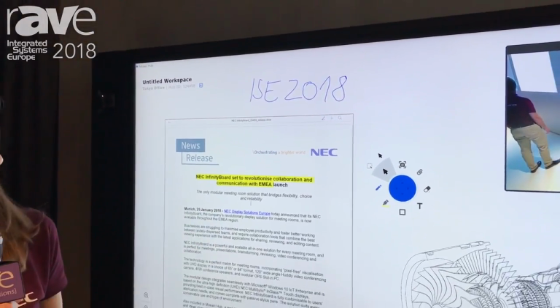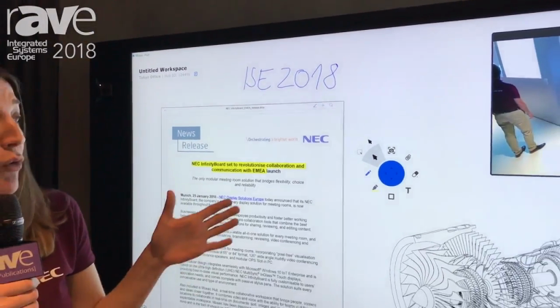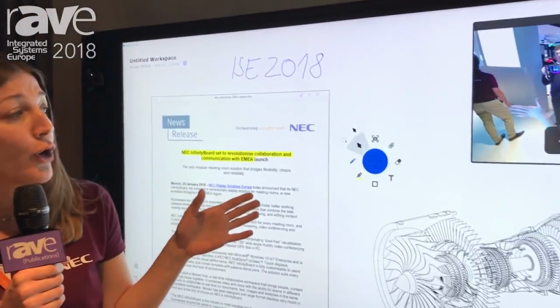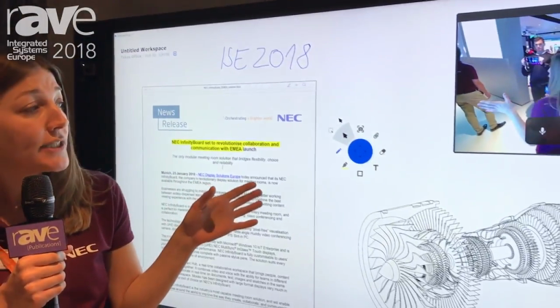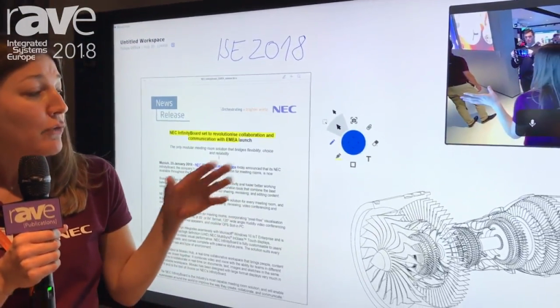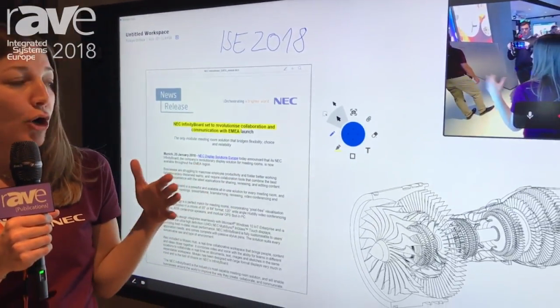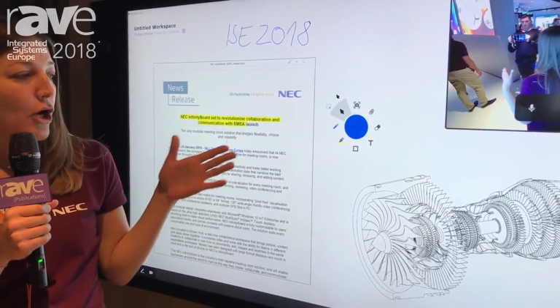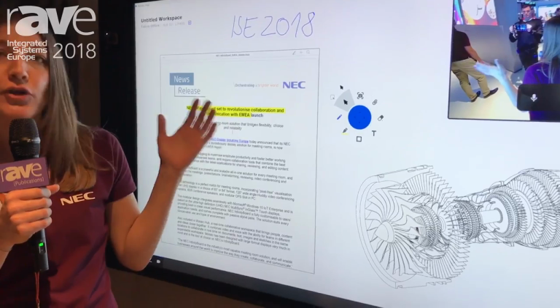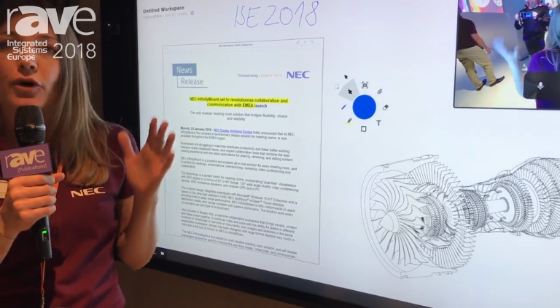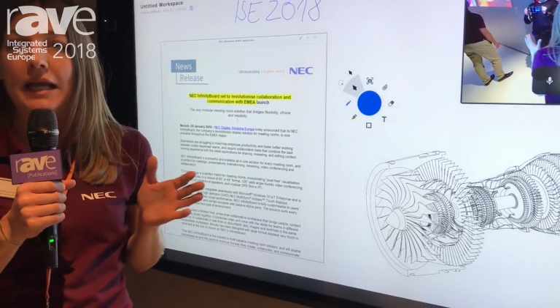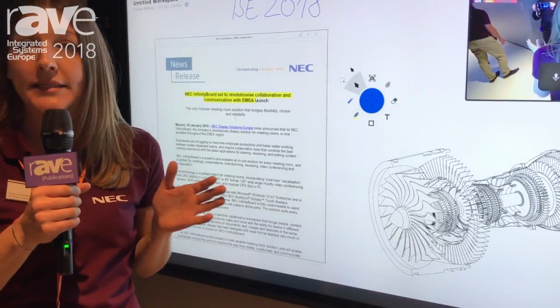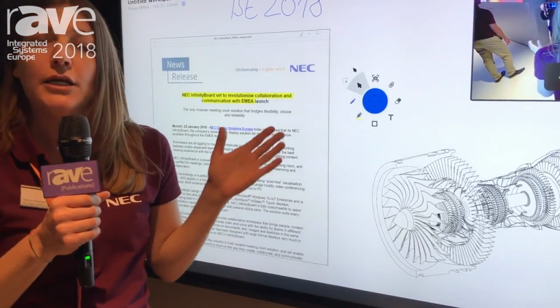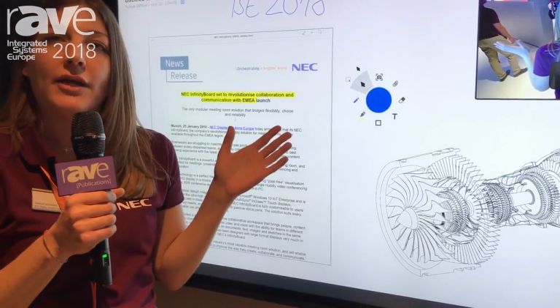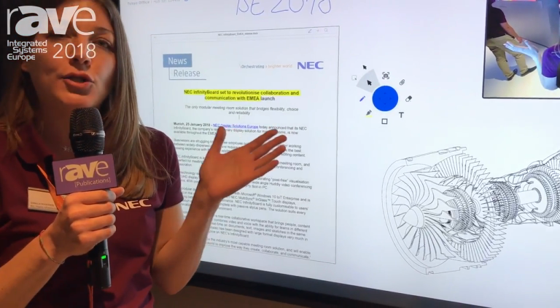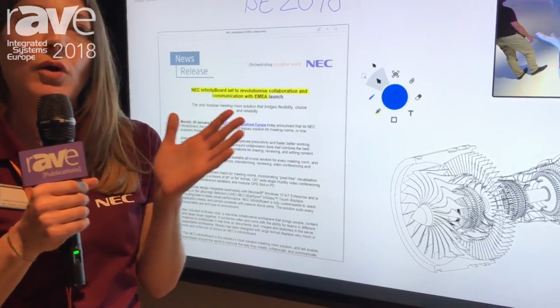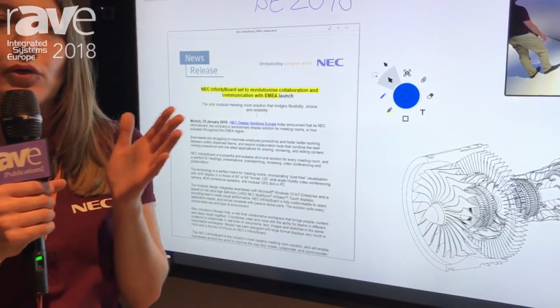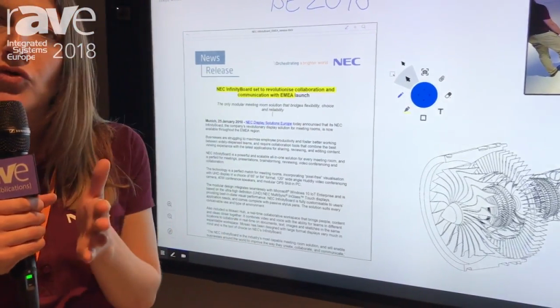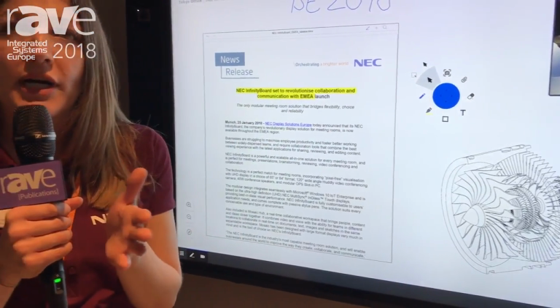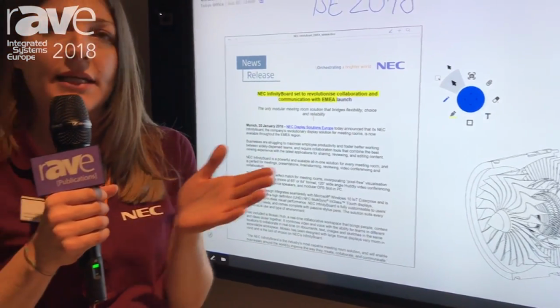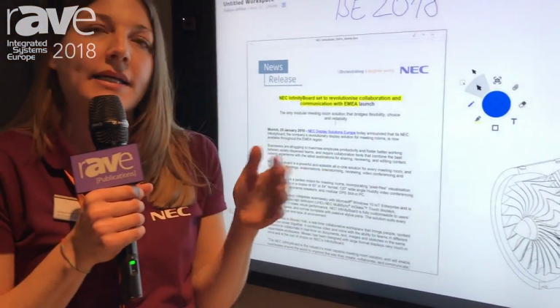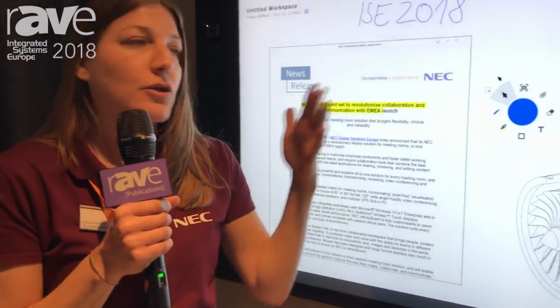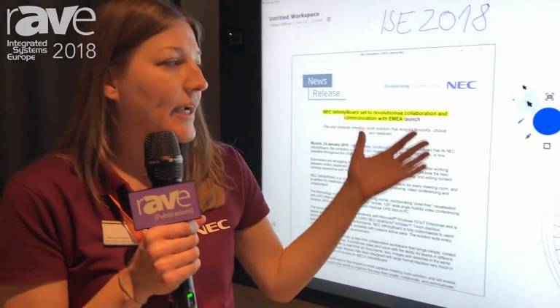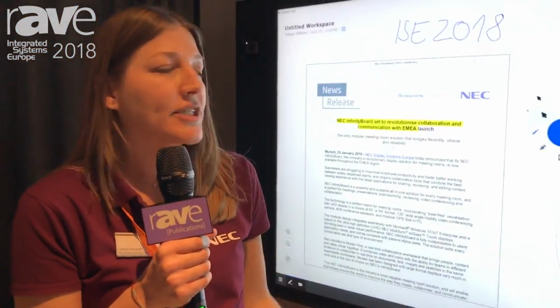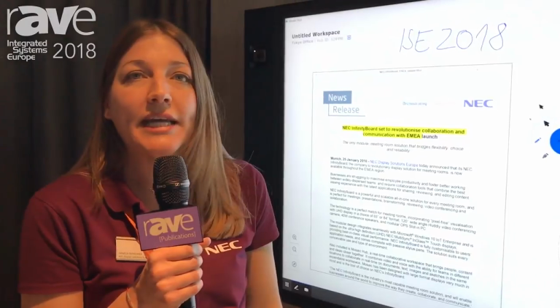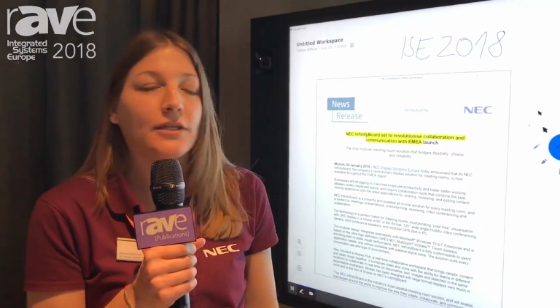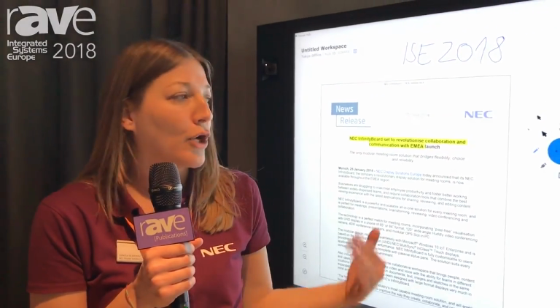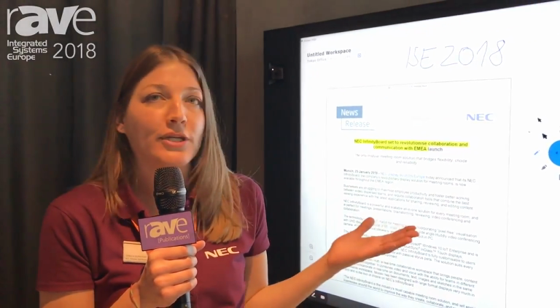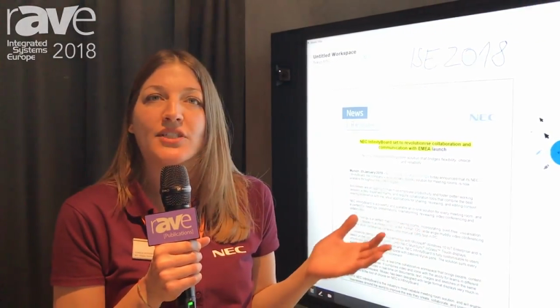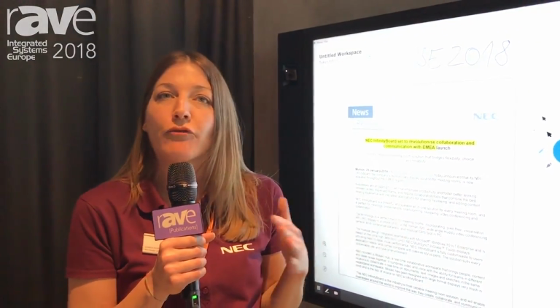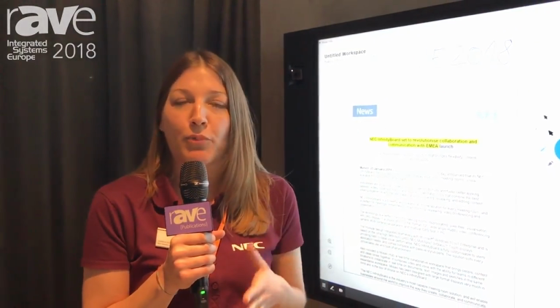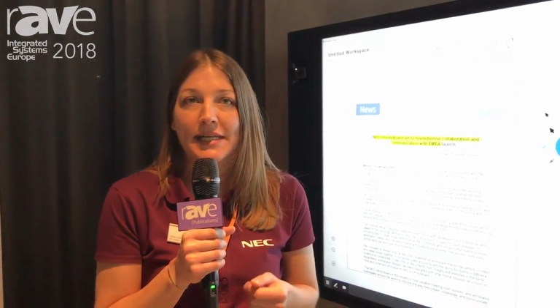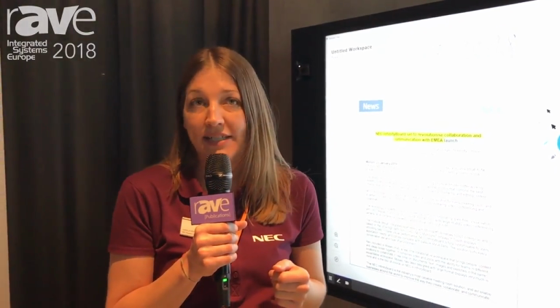Moving forward, we will also have a universal client so that remote workers can connect to the screen and collaborate from their personal devices.